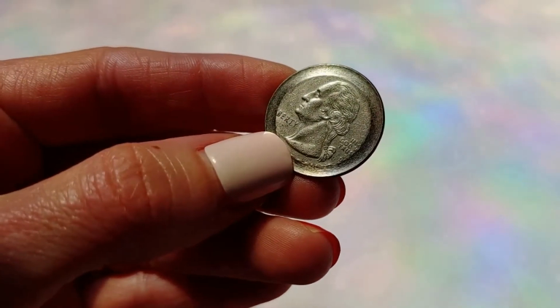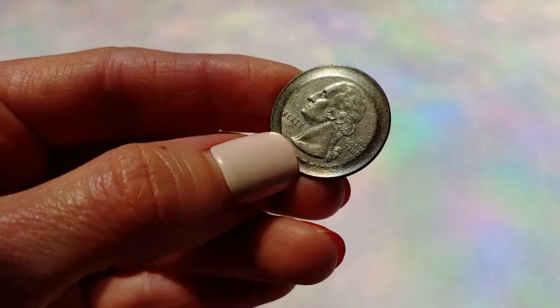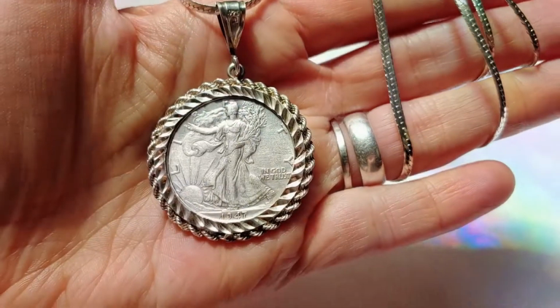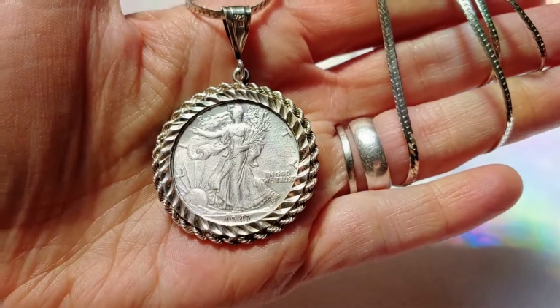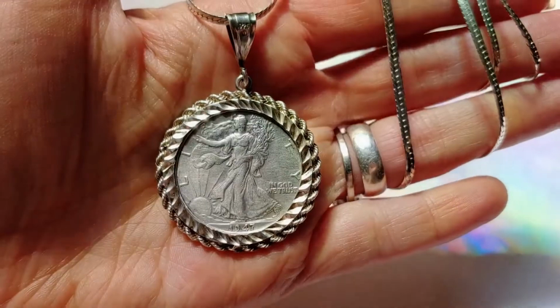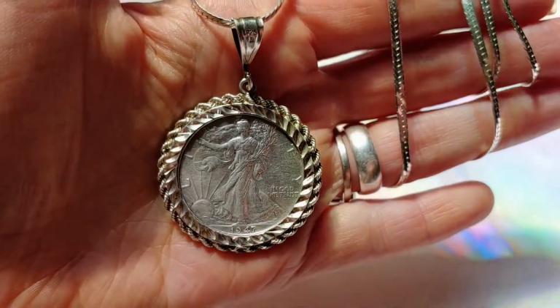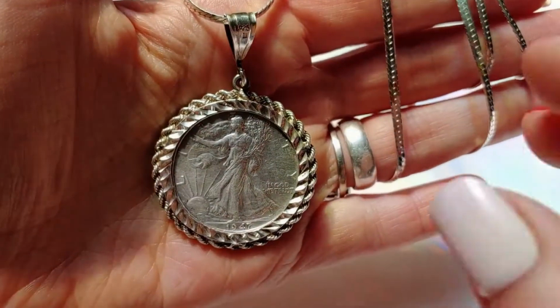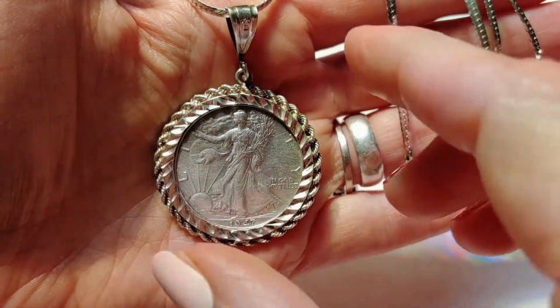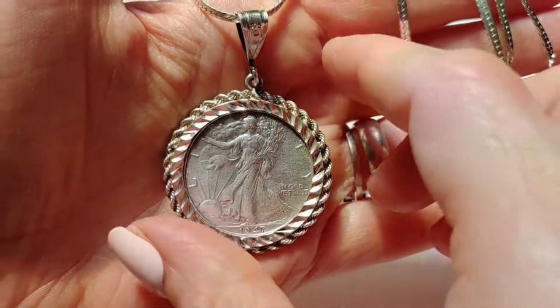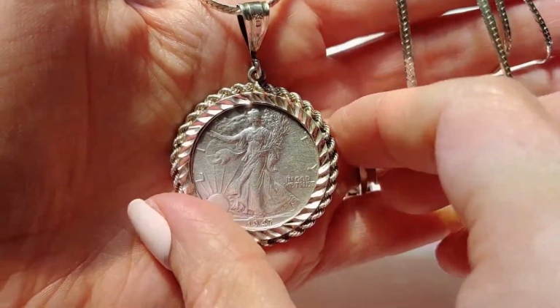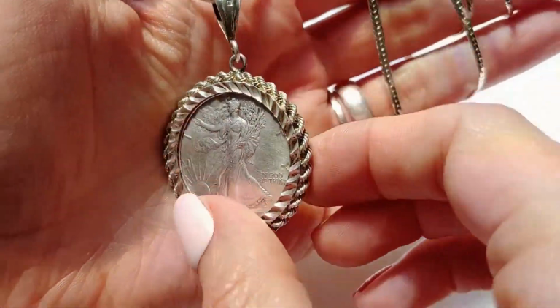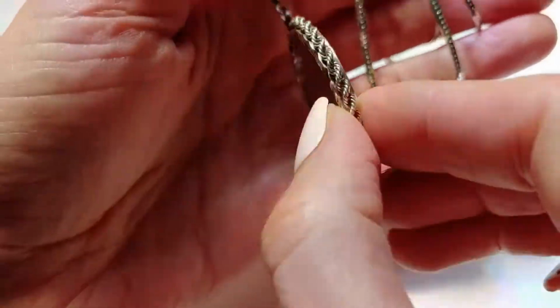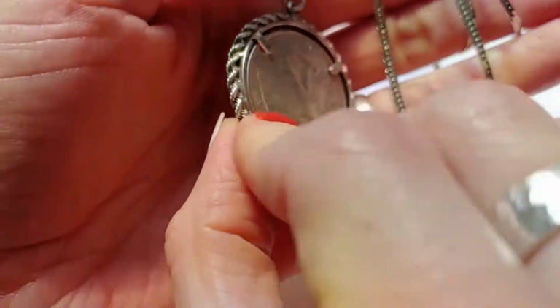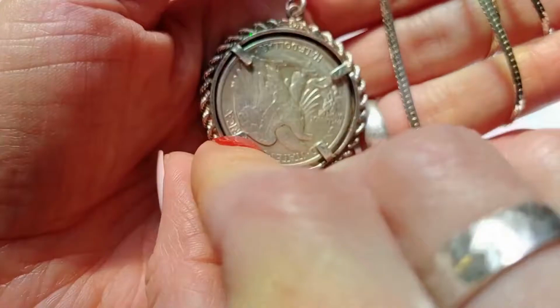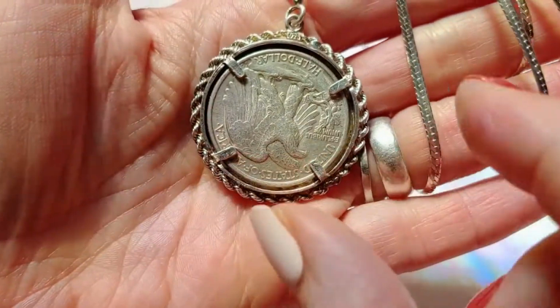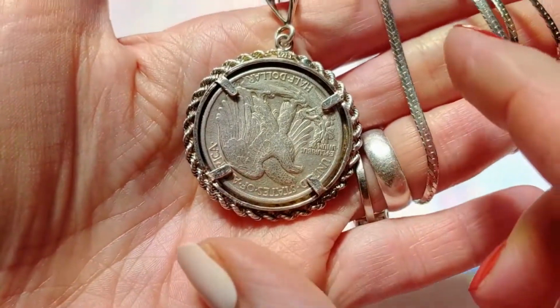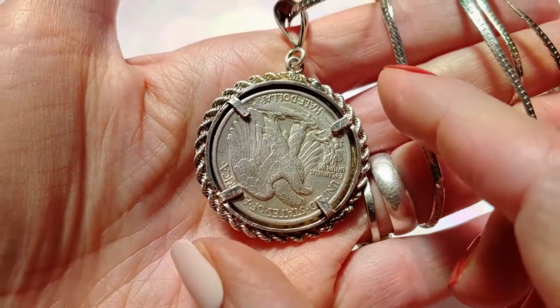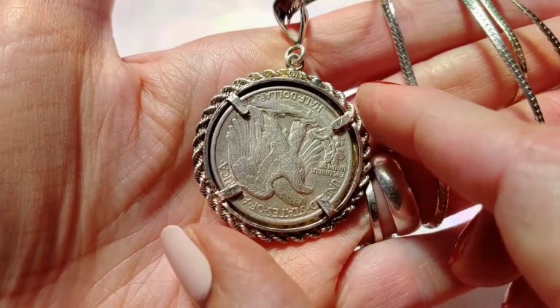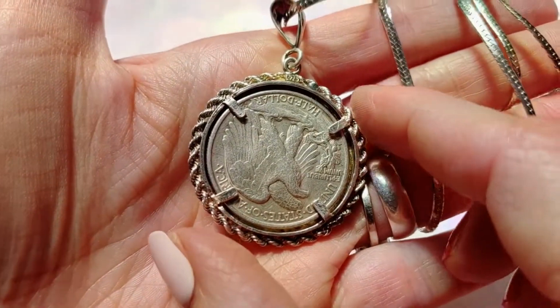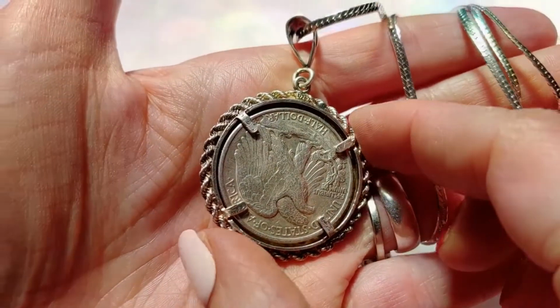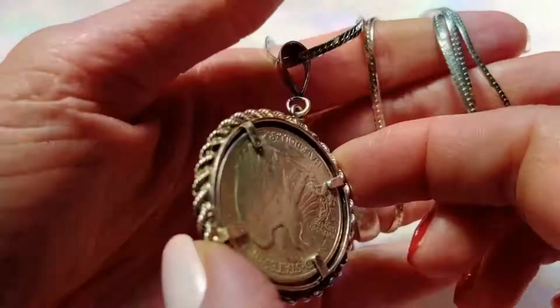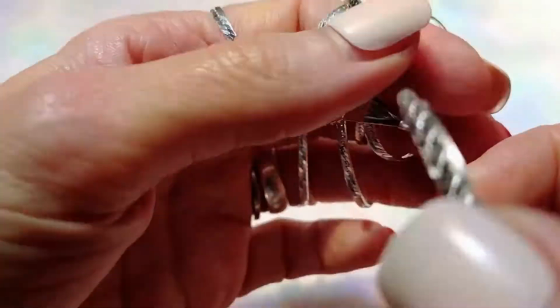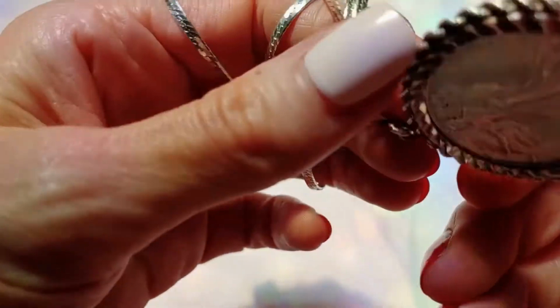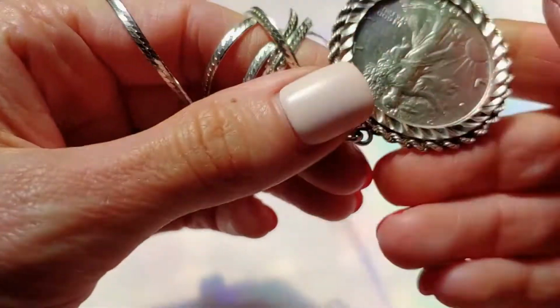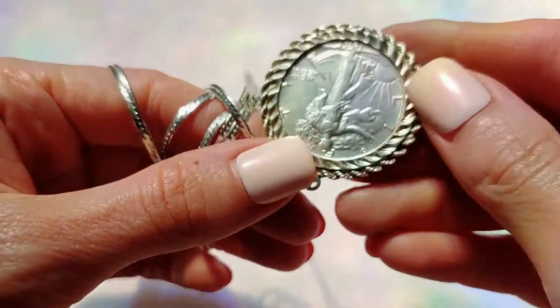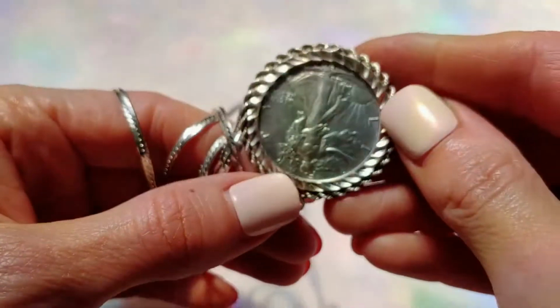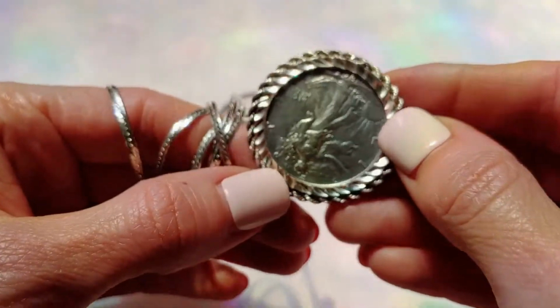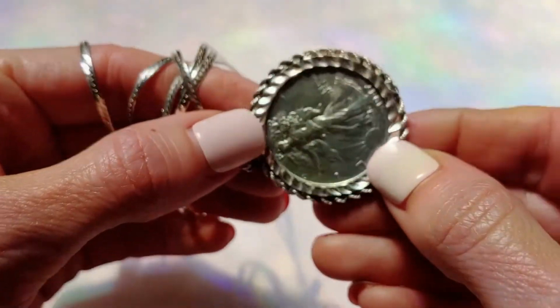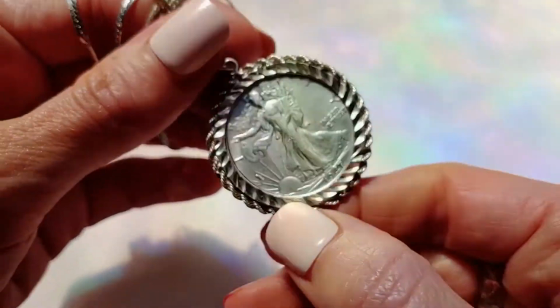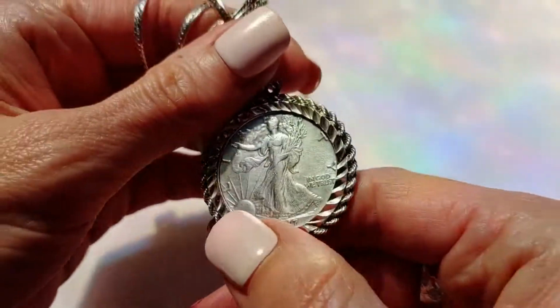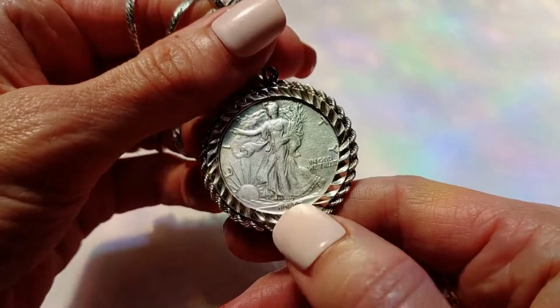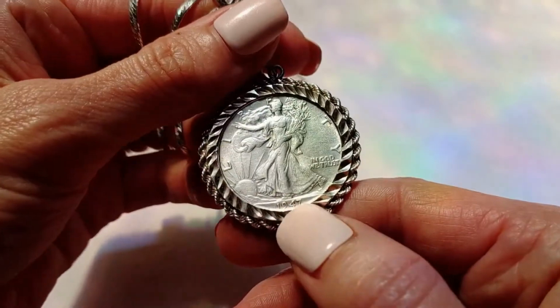This is an uncirculated 1947 American Walking Liberty silver half-dollar on a herringbone chain inside of a beautiful artistic bezel.